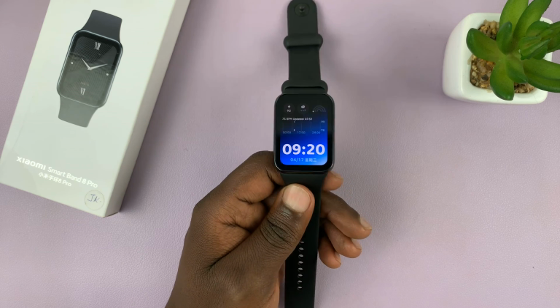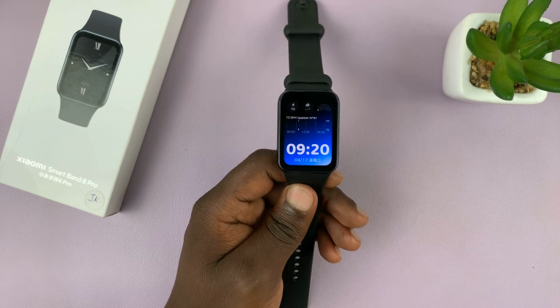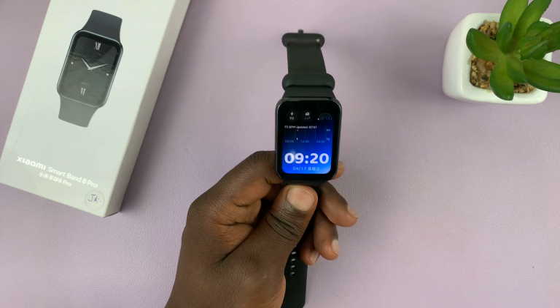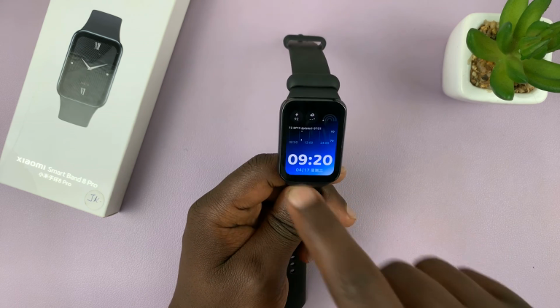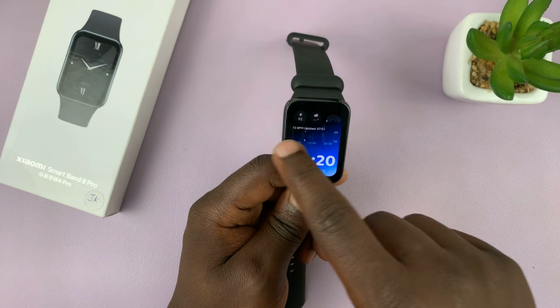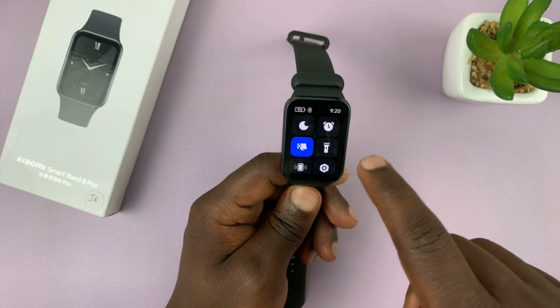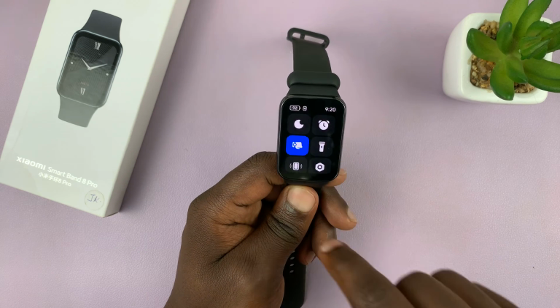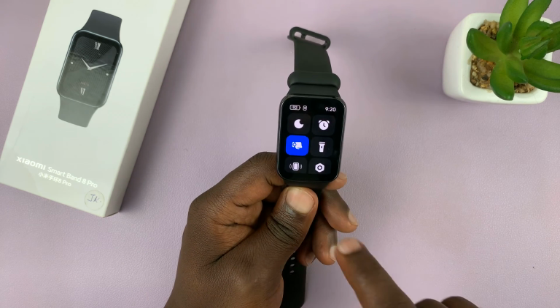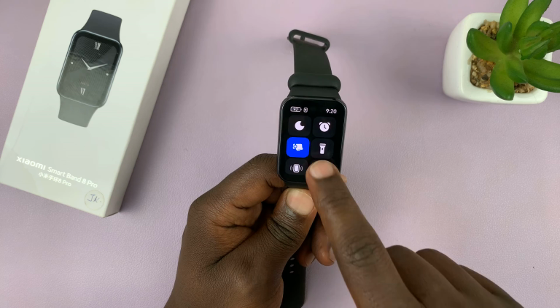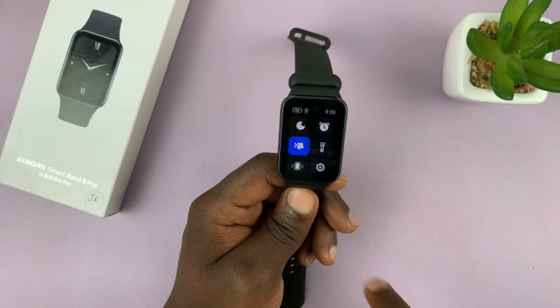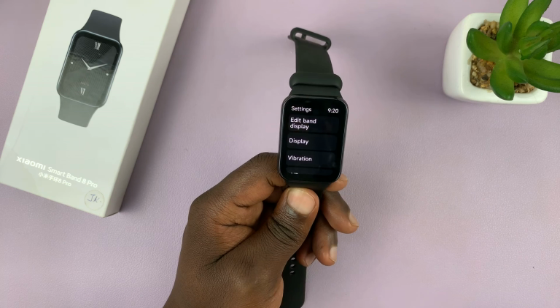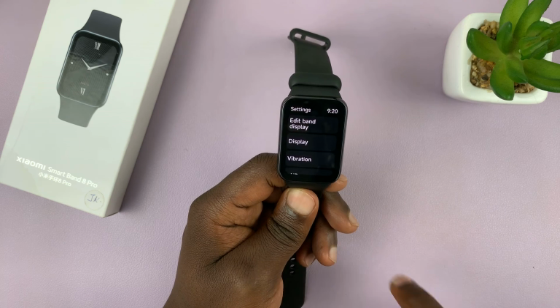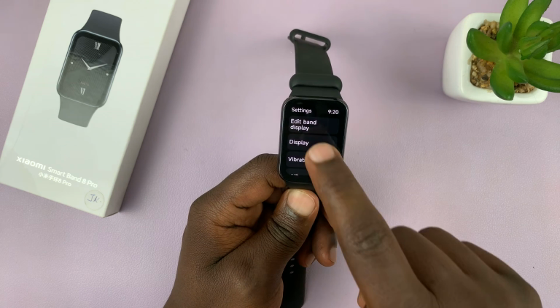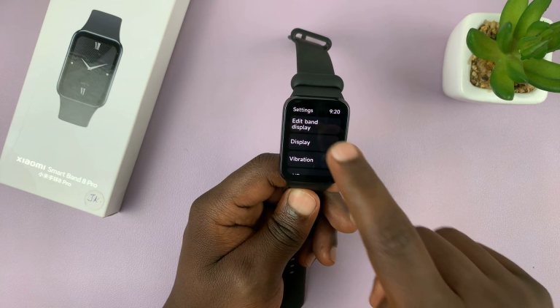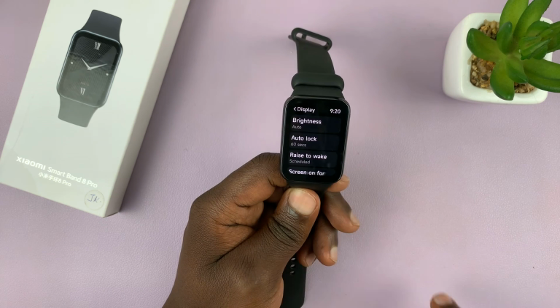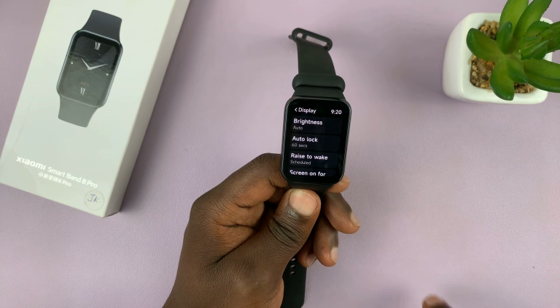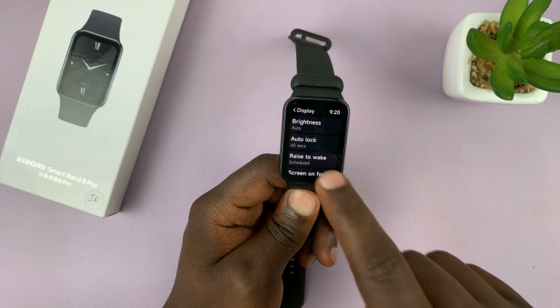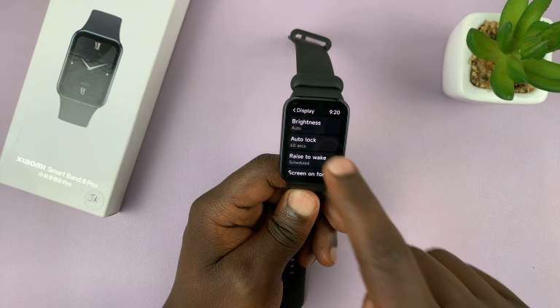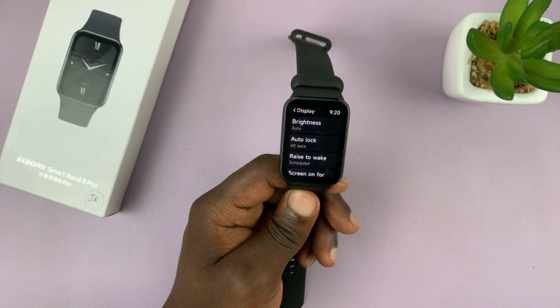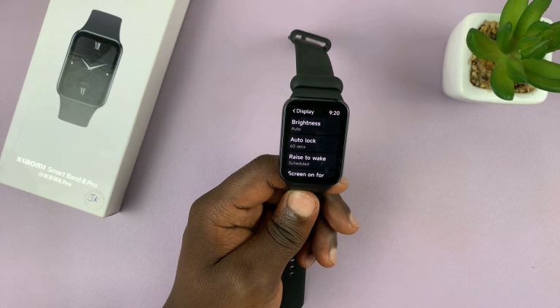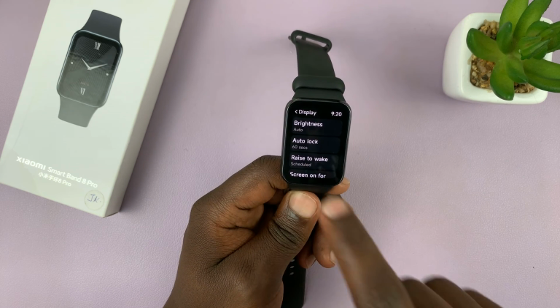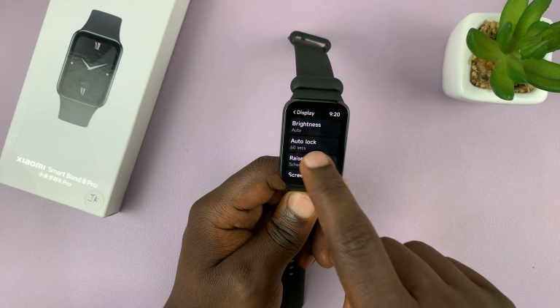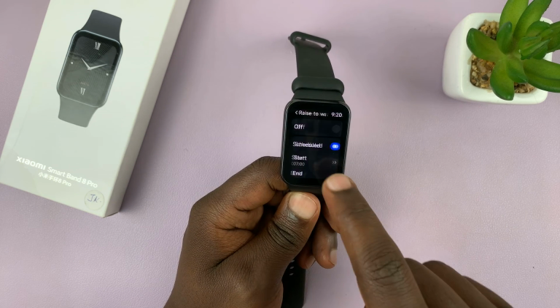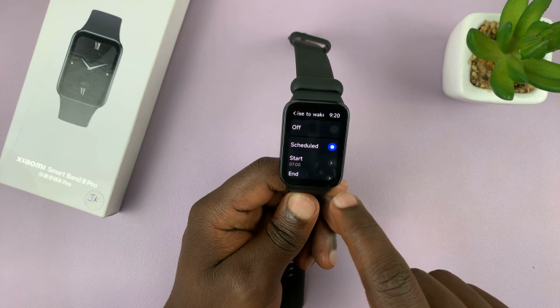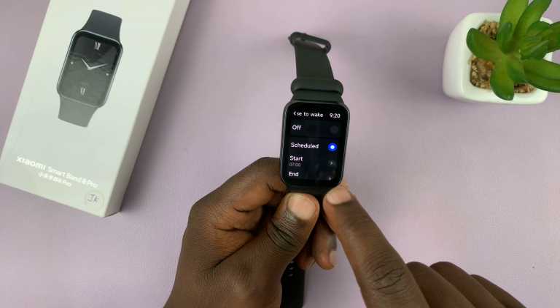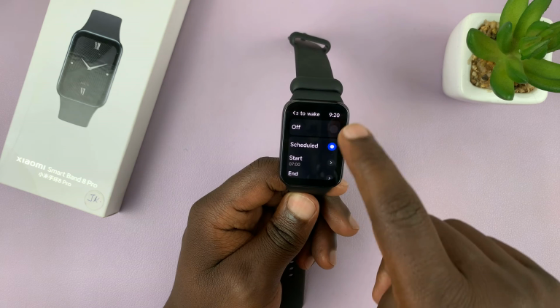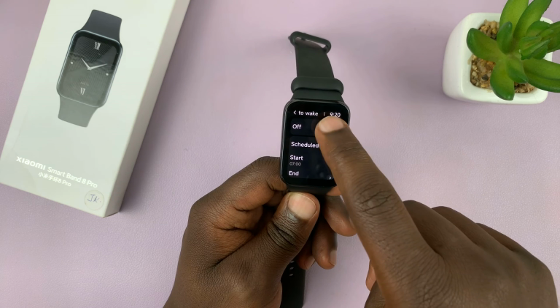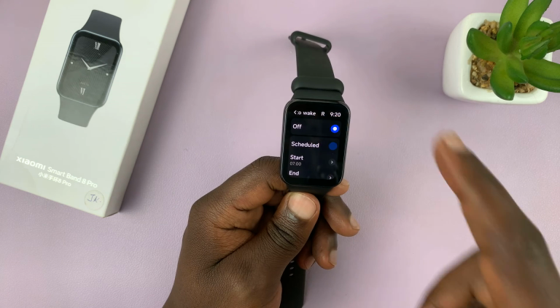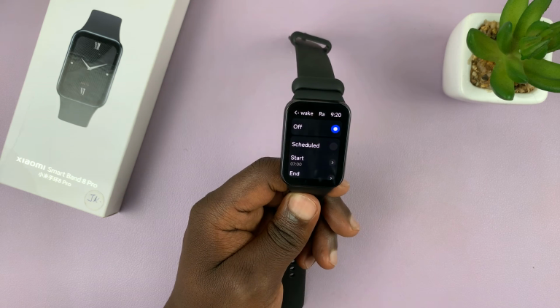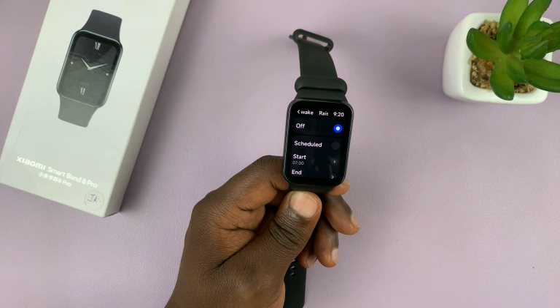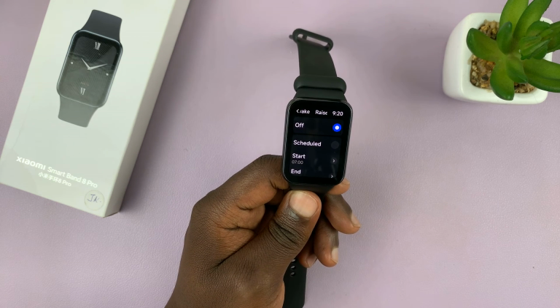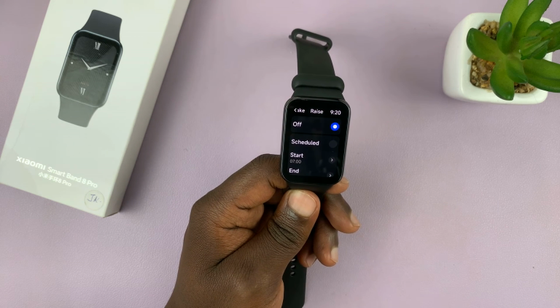So that is basically how to turn it on. Now to turn it off, go back to the same setting — display, raise to wake — and you can turn it off from here, so it's going to be completely off.